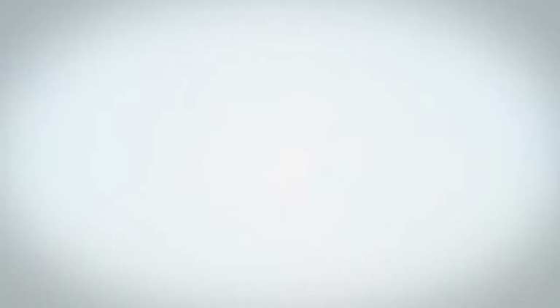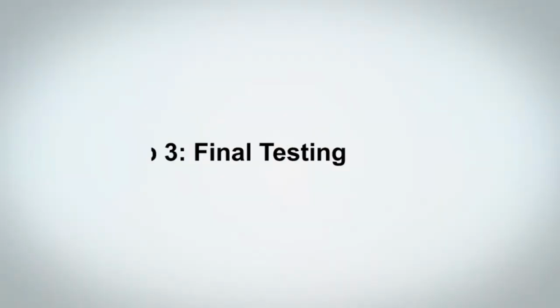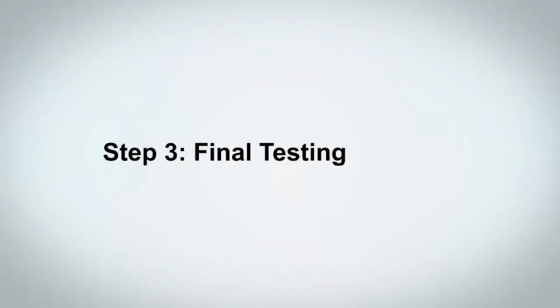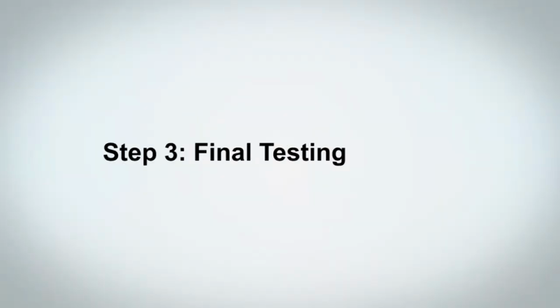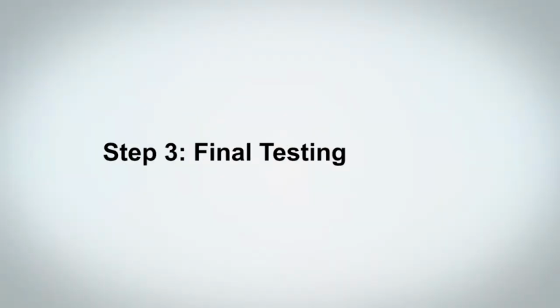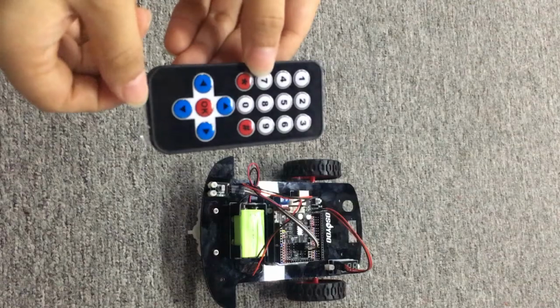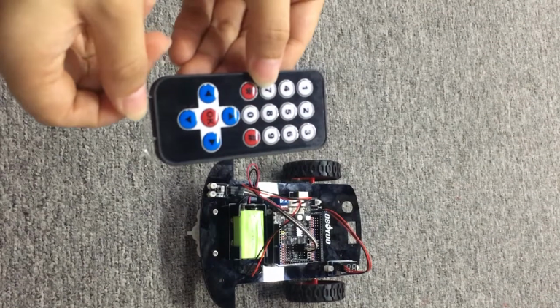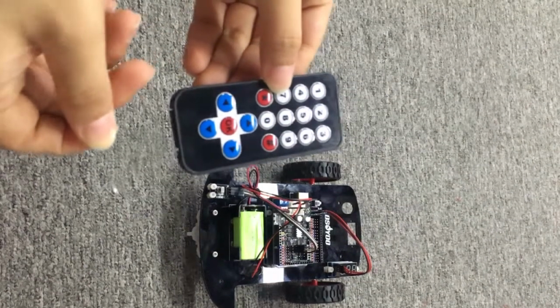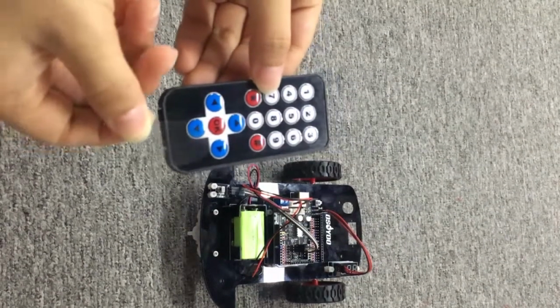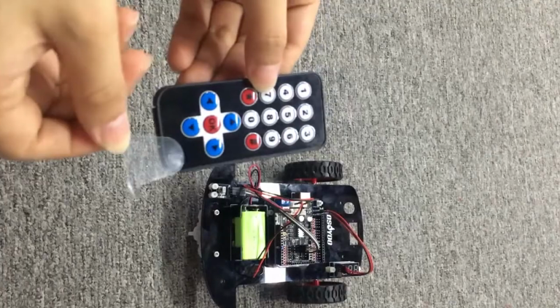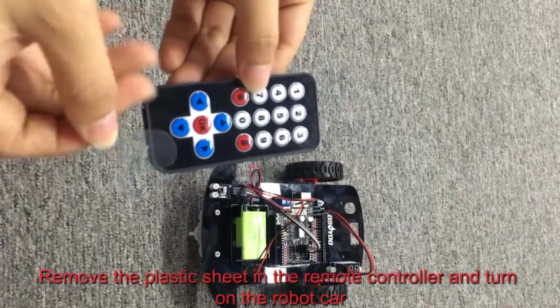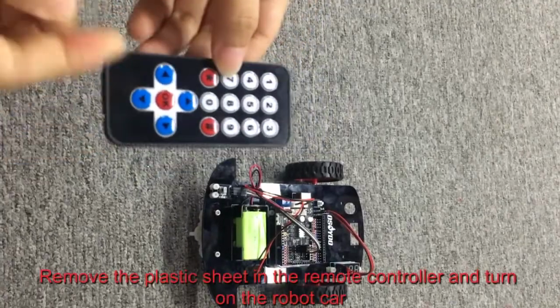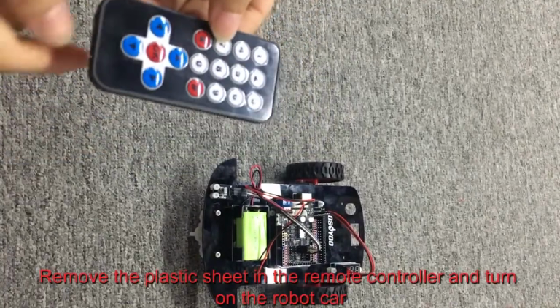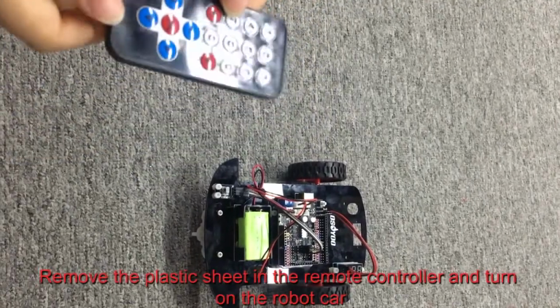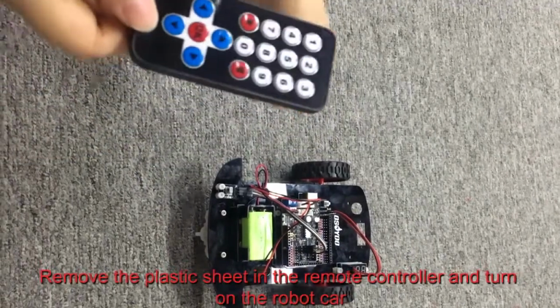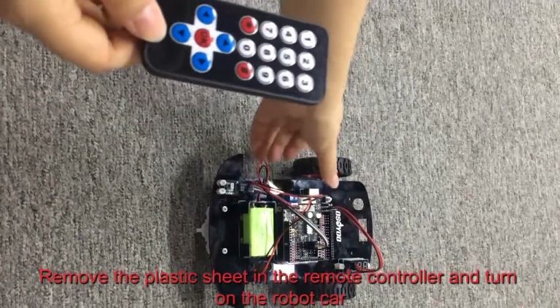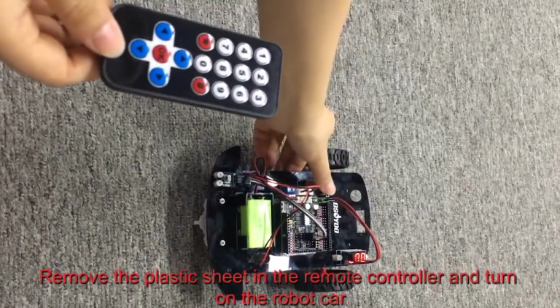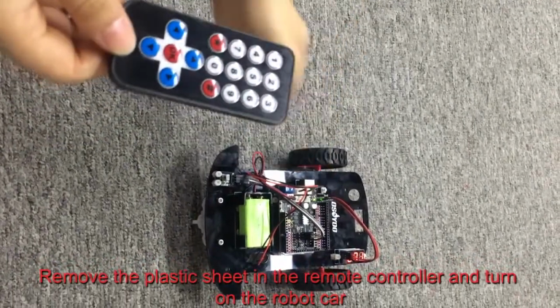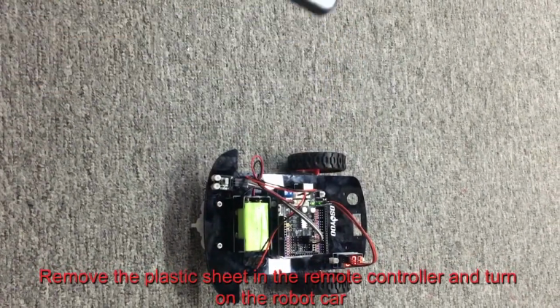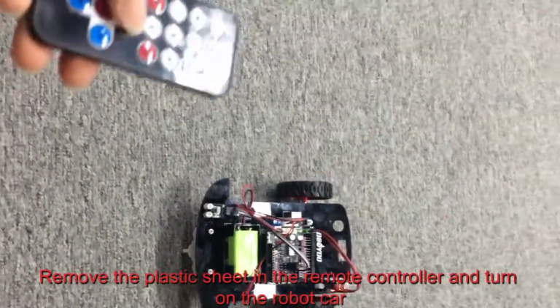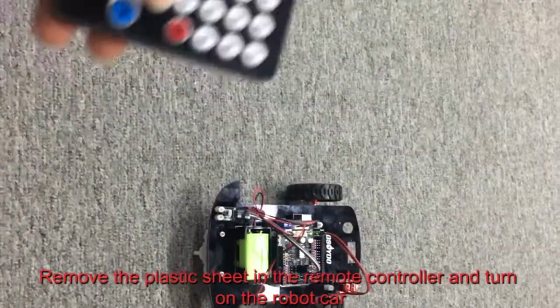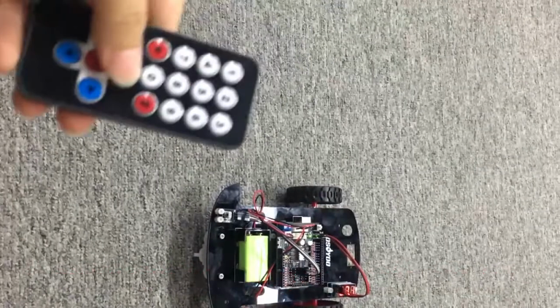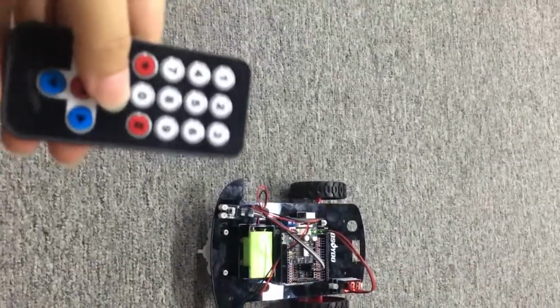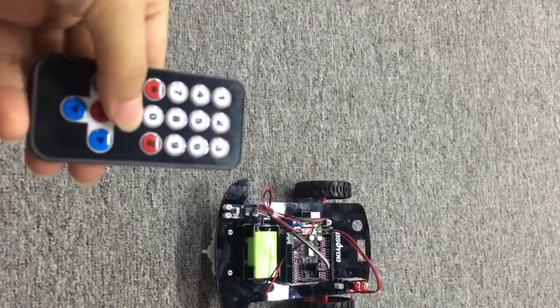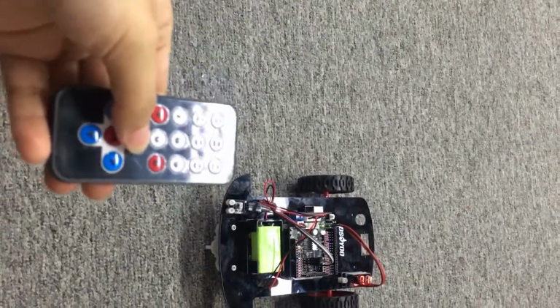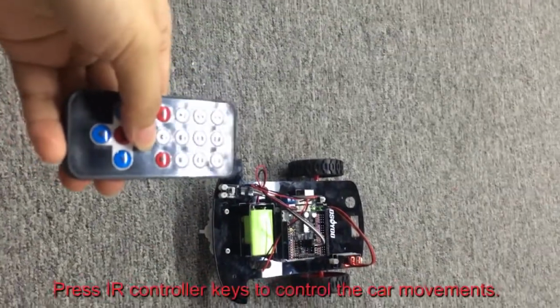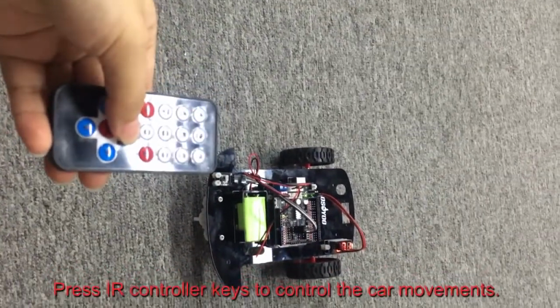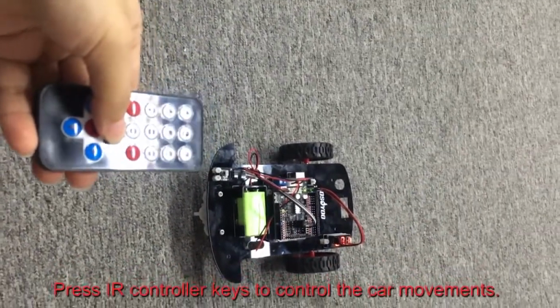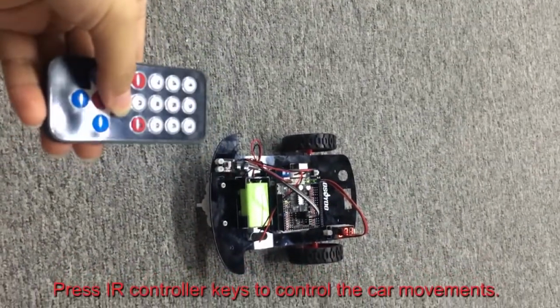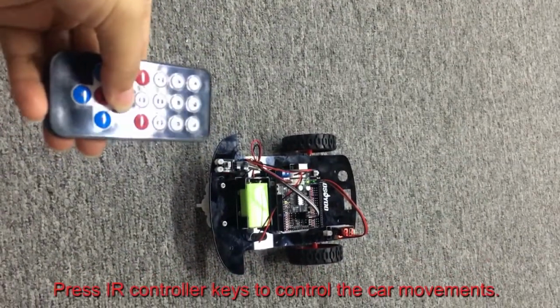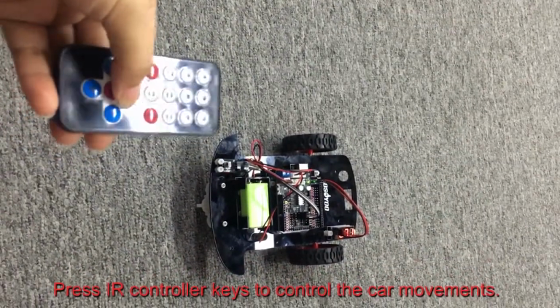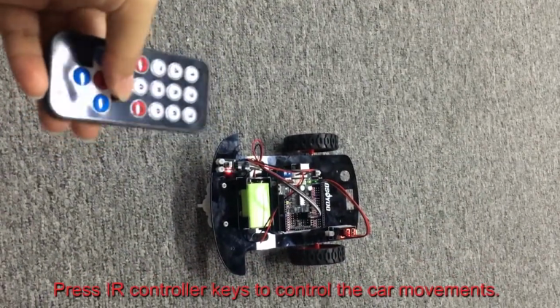Step 3: Final Testing. Remove the plastic sheet in the remote controller and turn on the robot car. Press the IR controller keys to control the car movements.